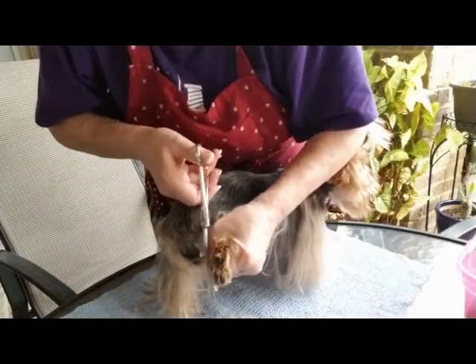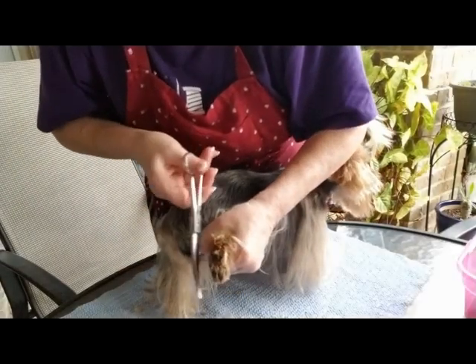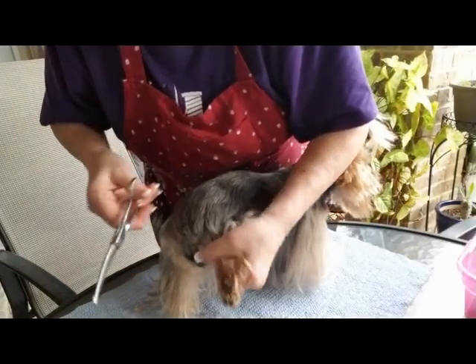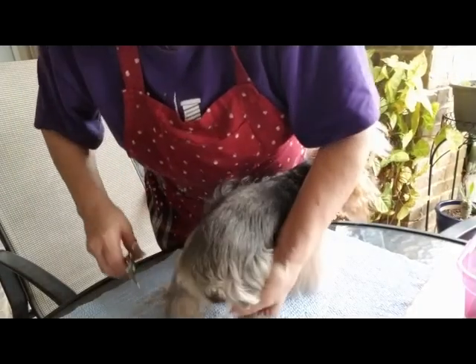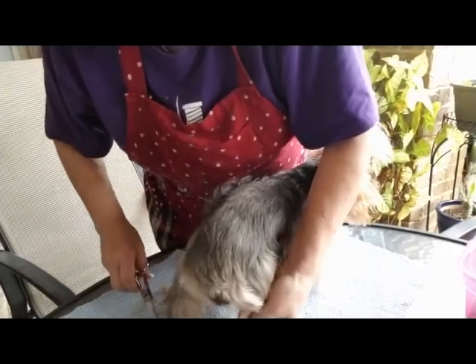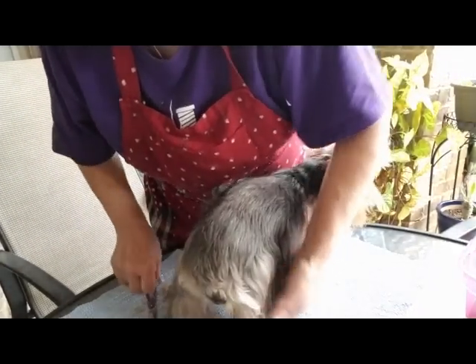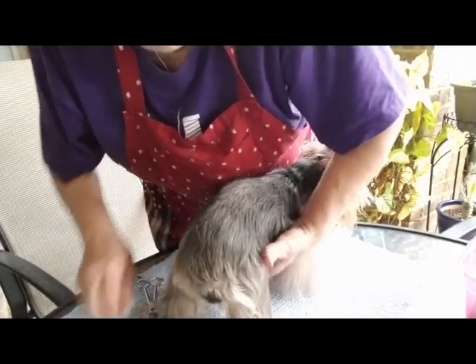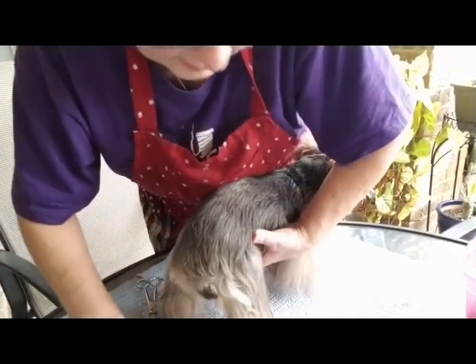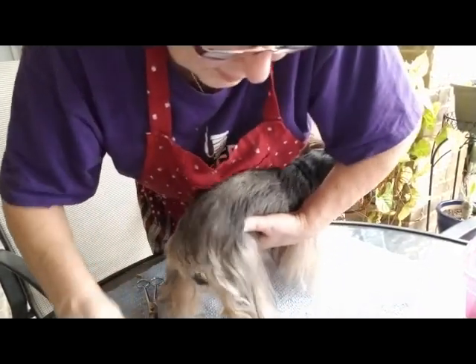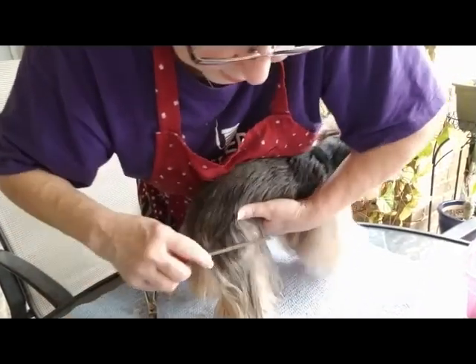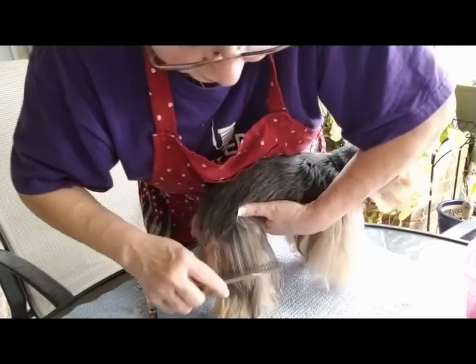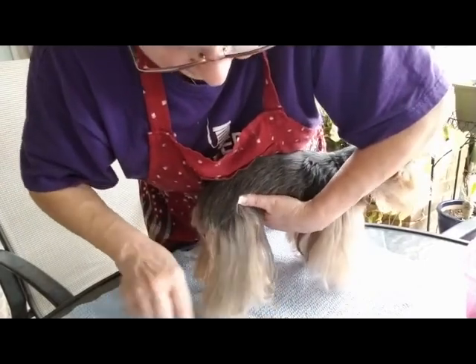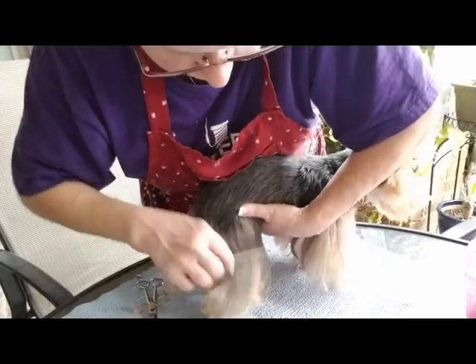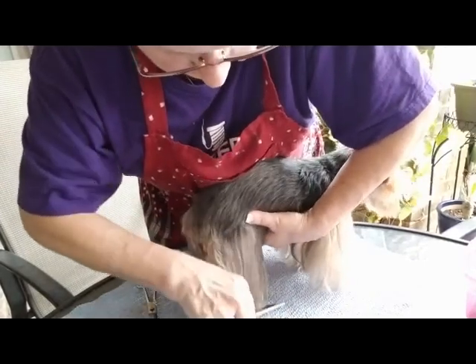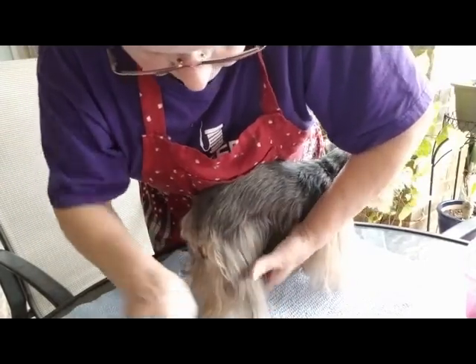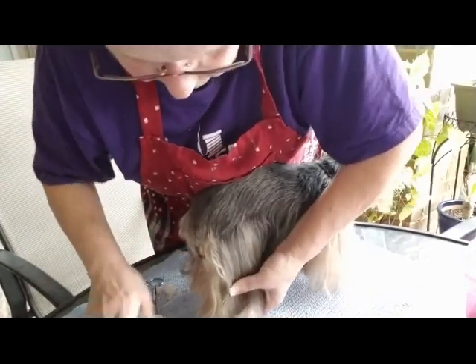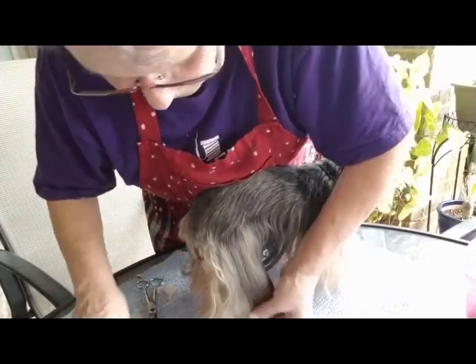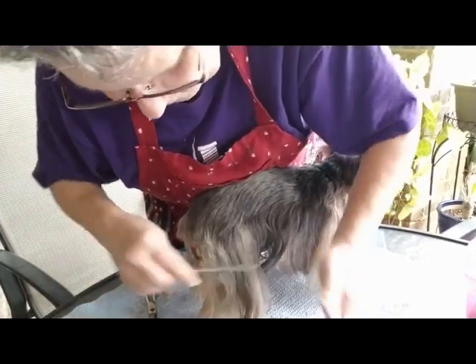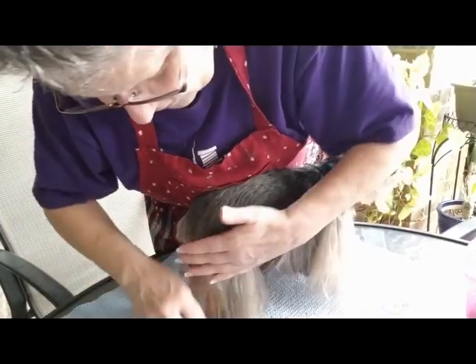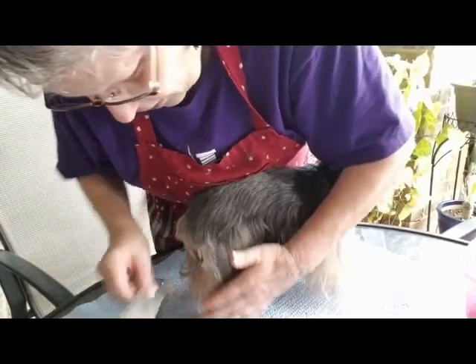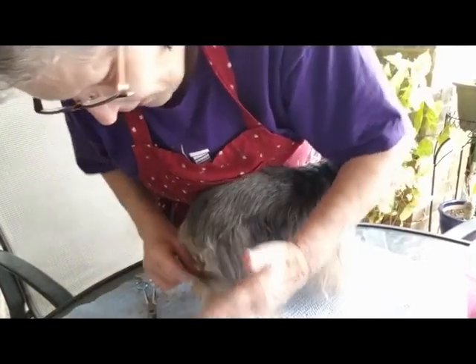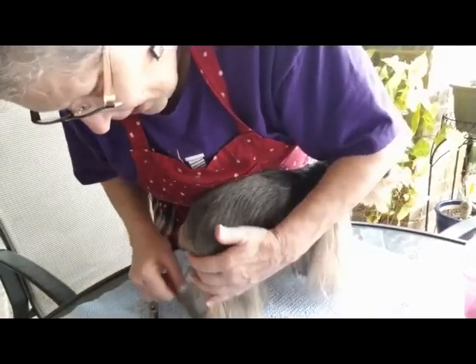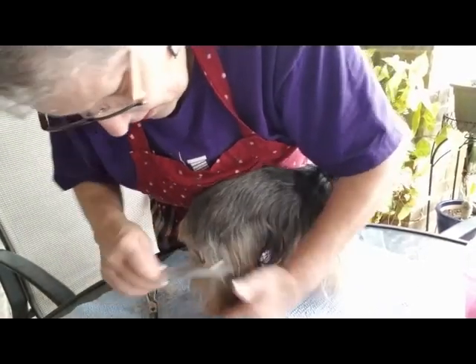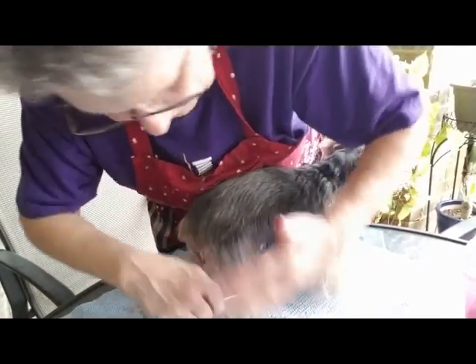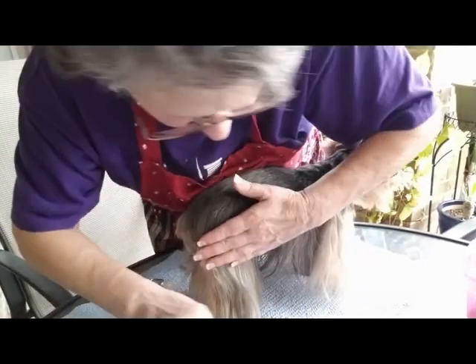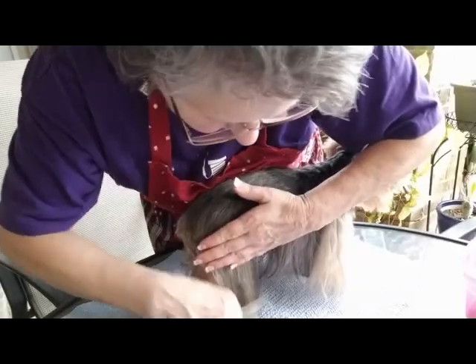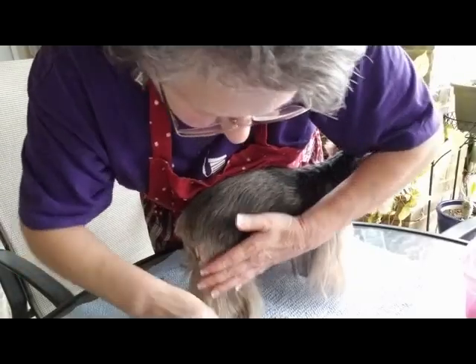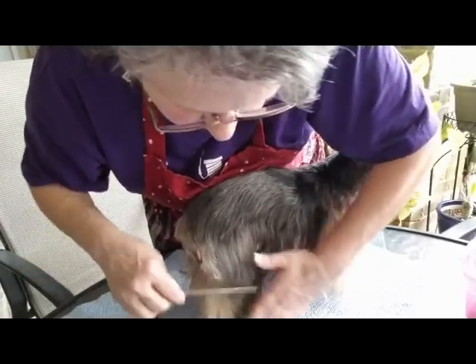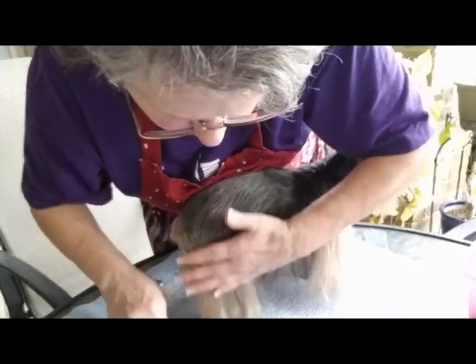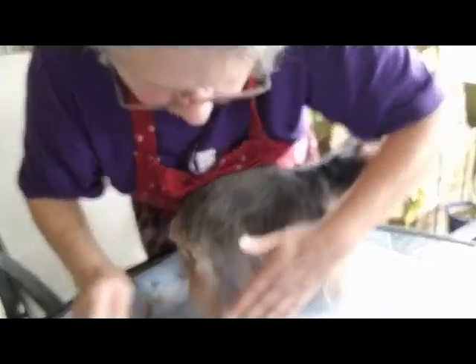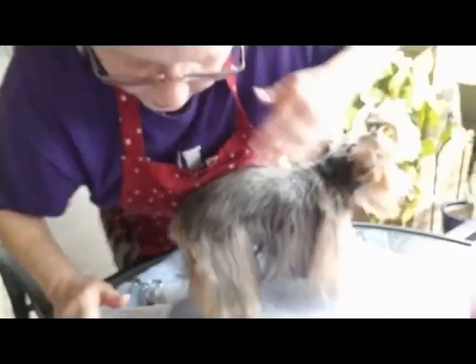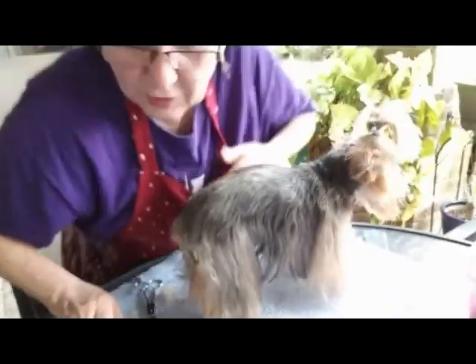So there it is. And then you just brush it out or comb it out, because they shouldn't have any tangles since you brushed them out before you started.